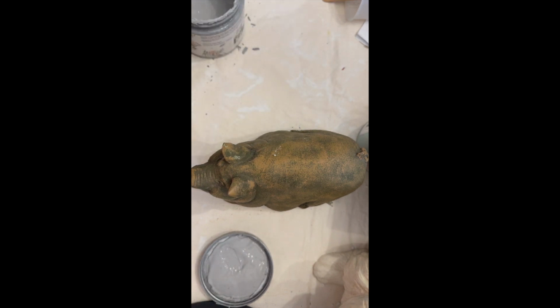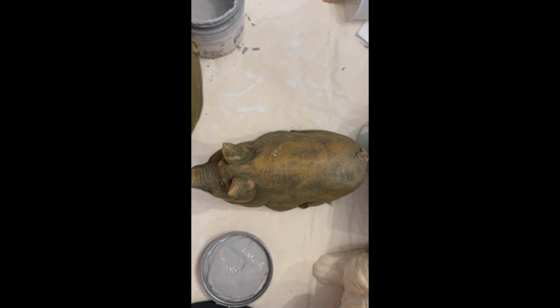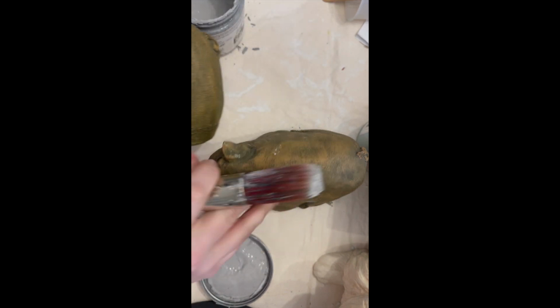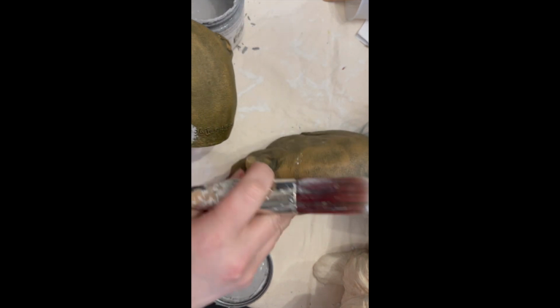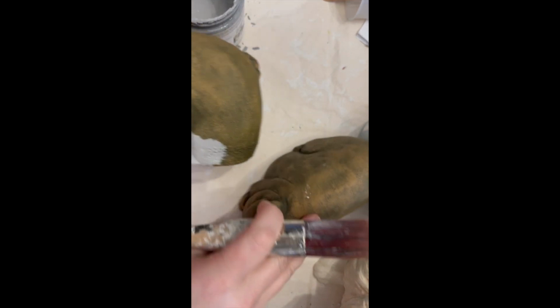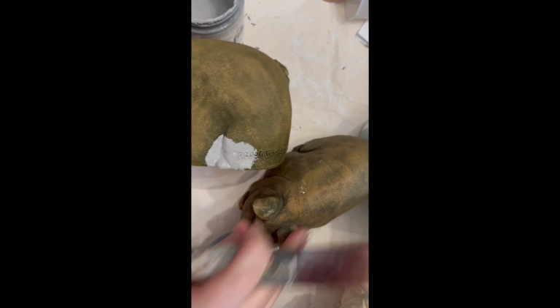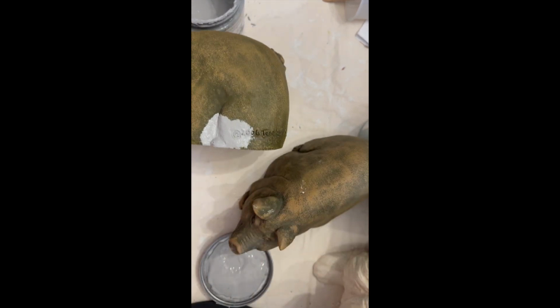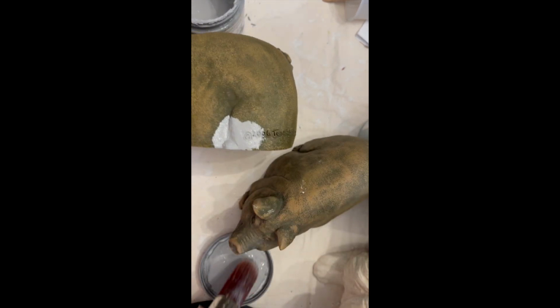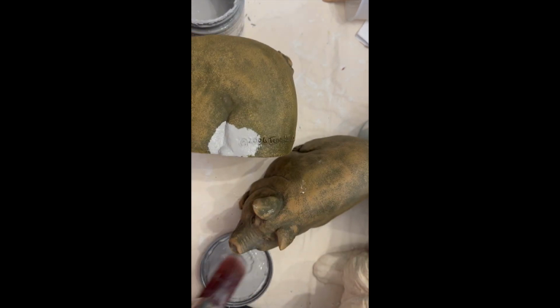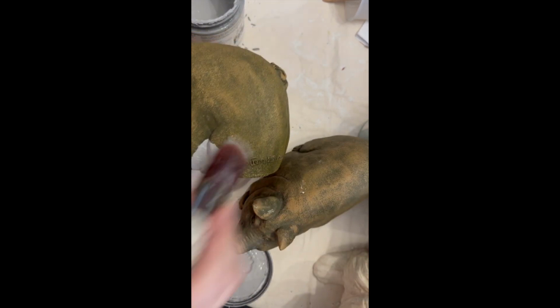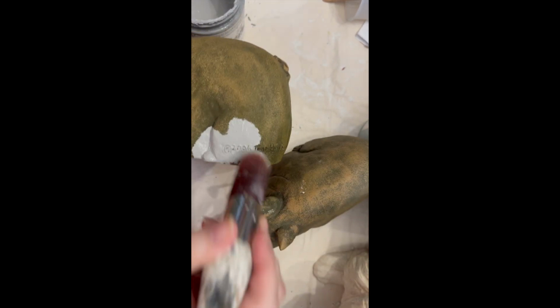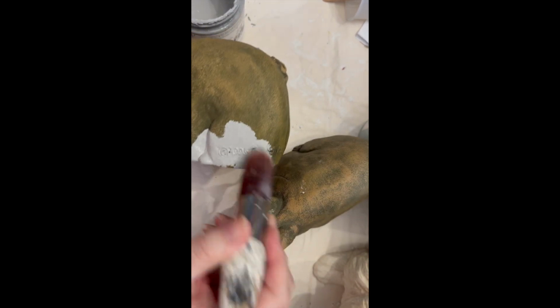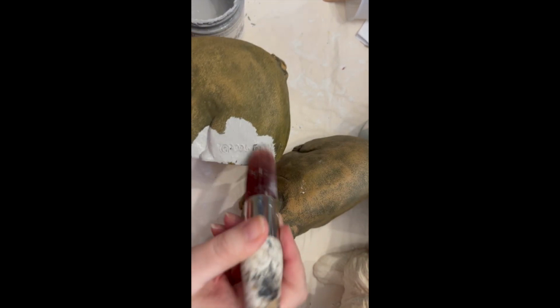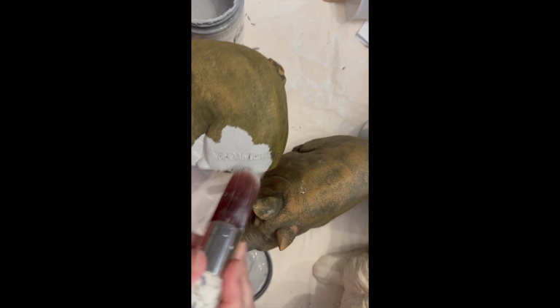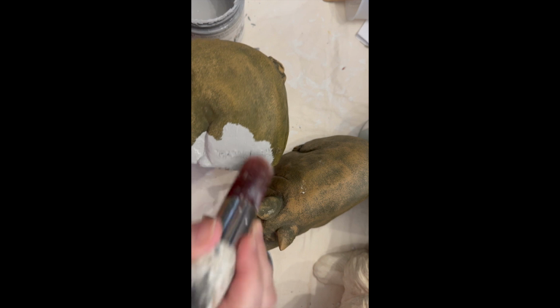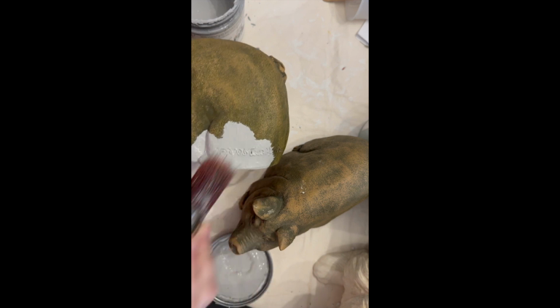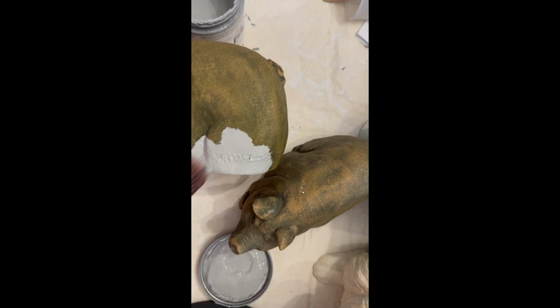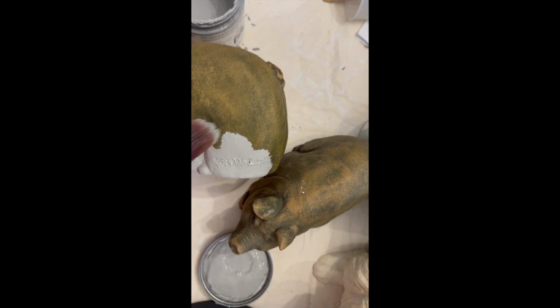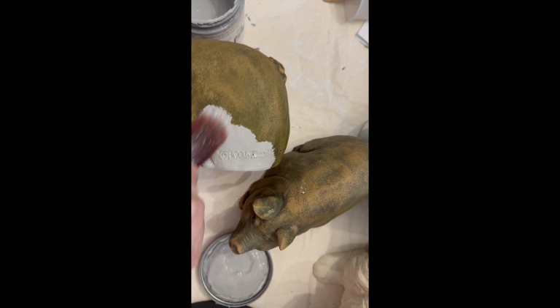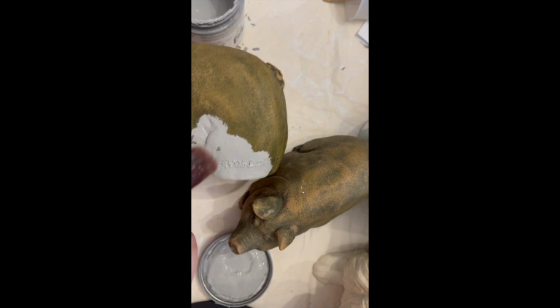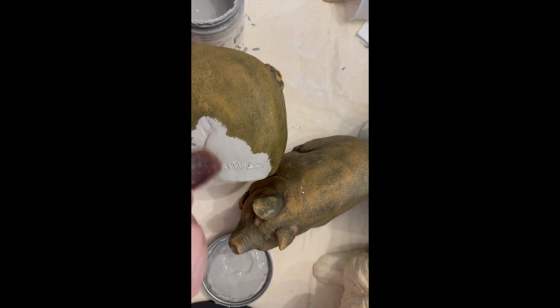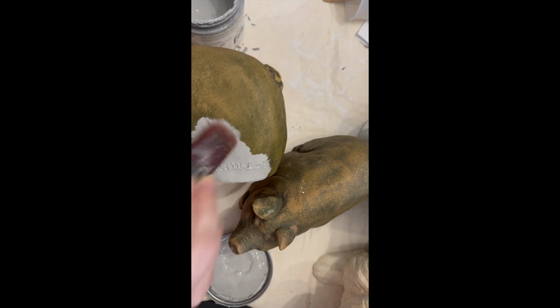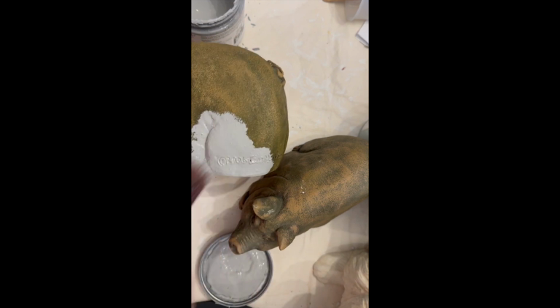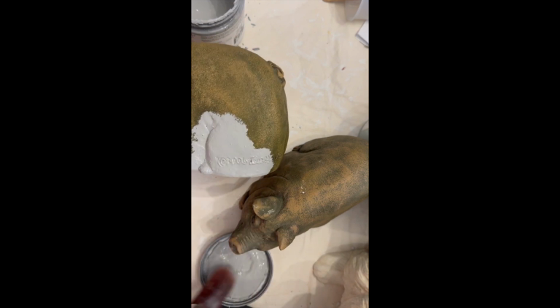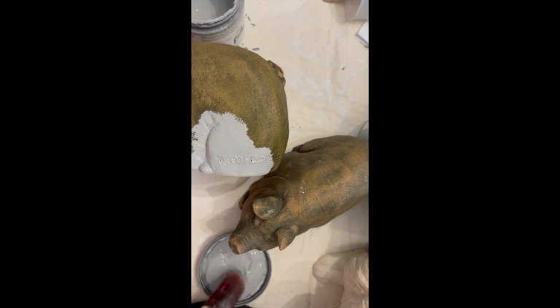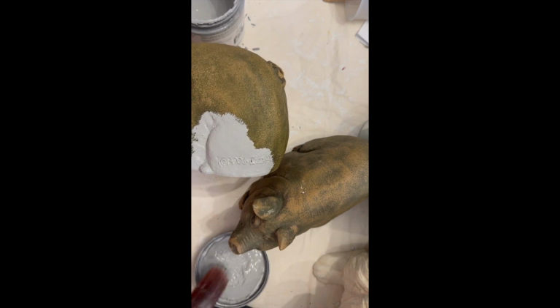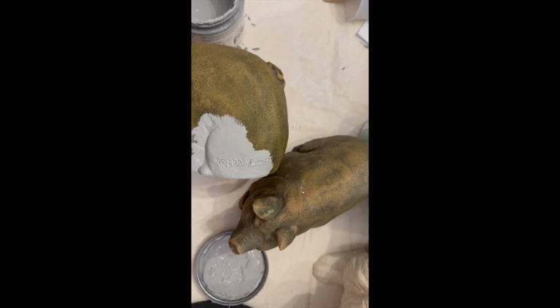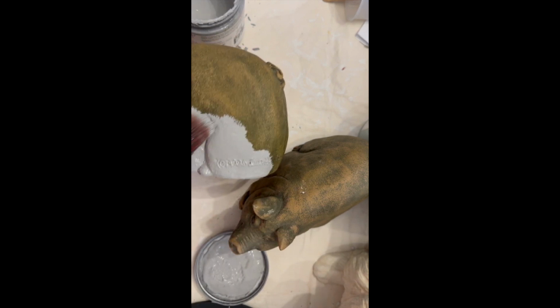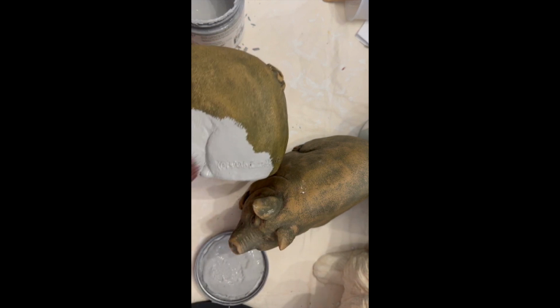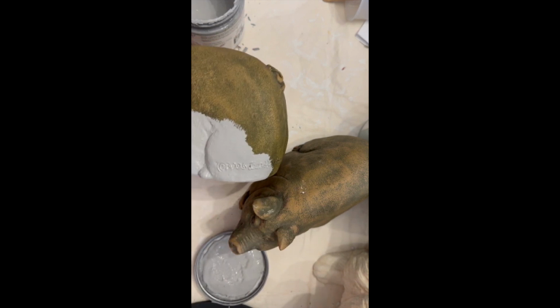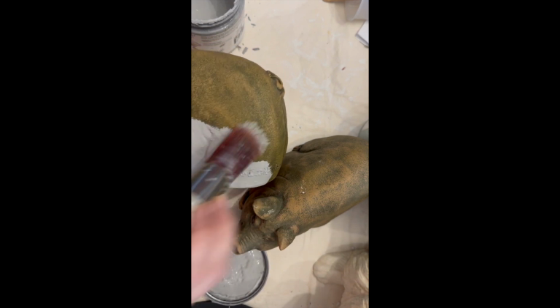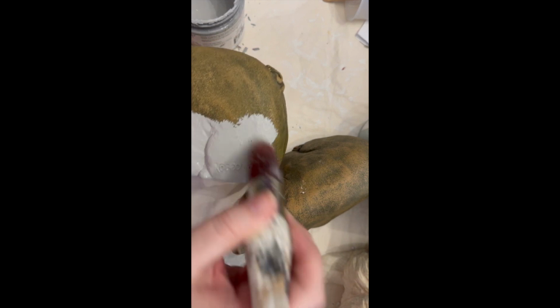This is a fairly quick and easy project, and I am pouncing my paint on to get into all the texture, because there's quite a bit on these guys.